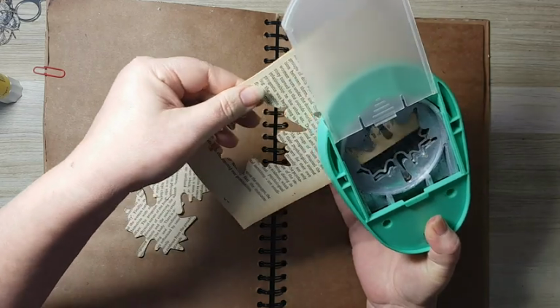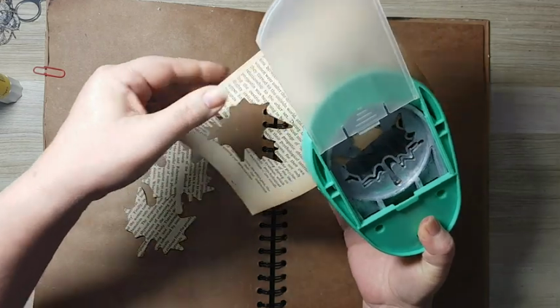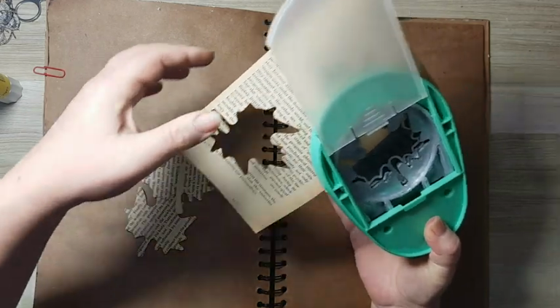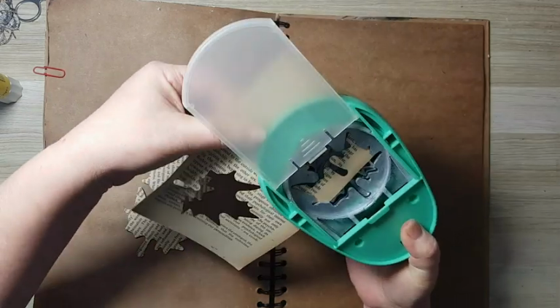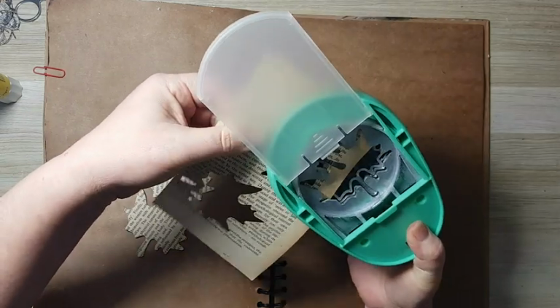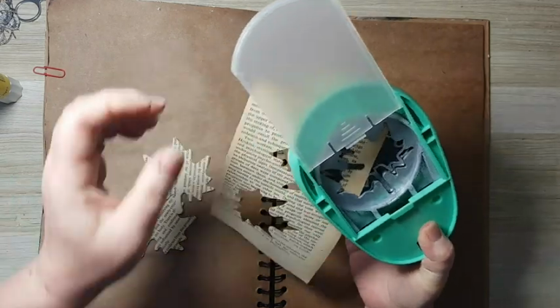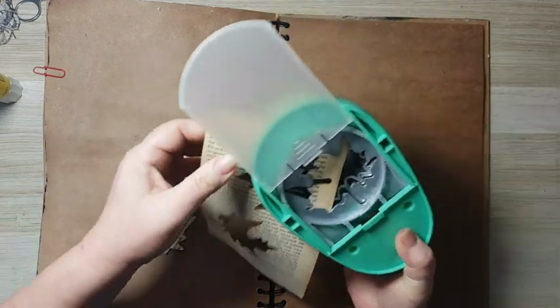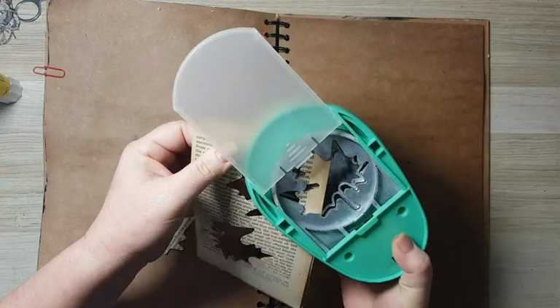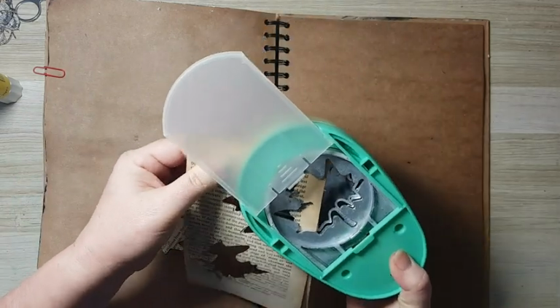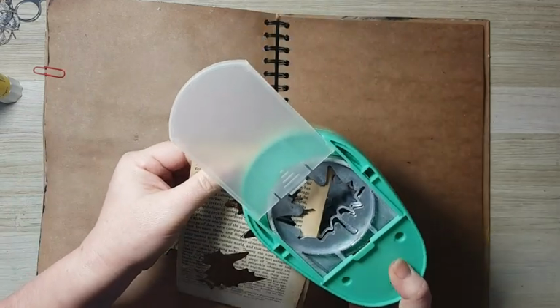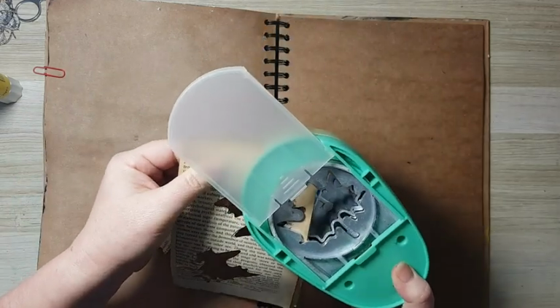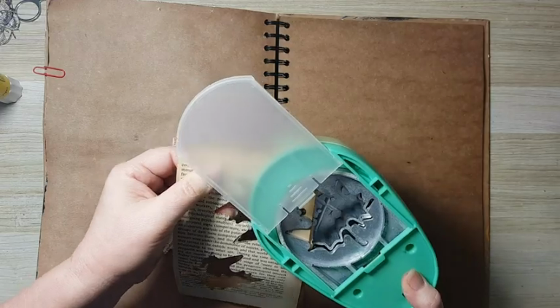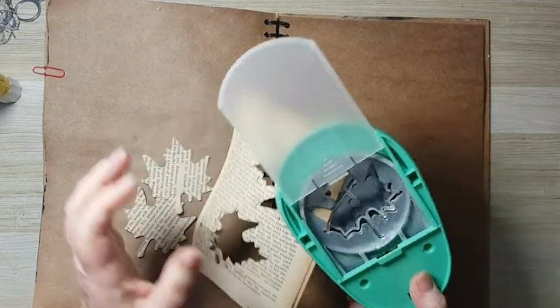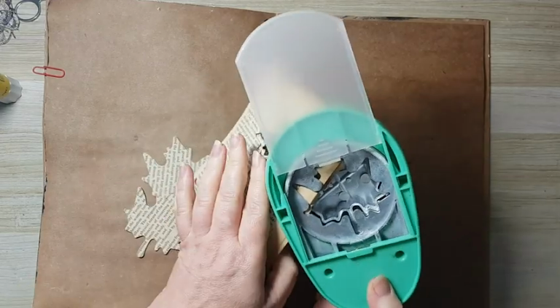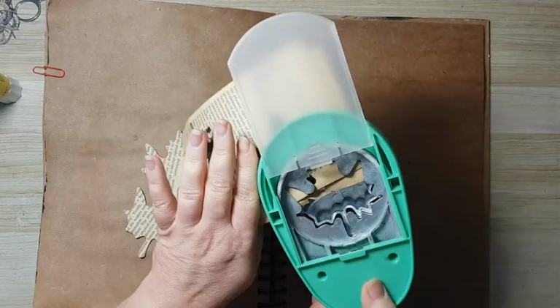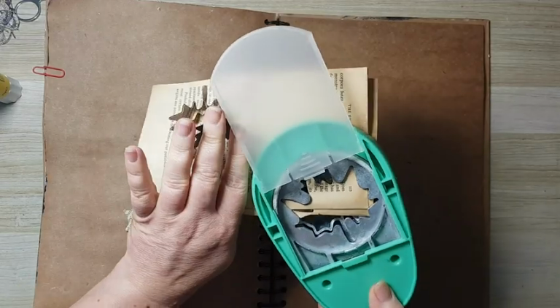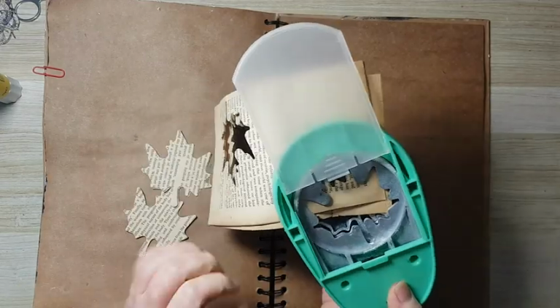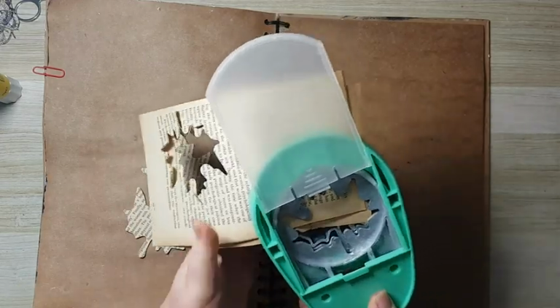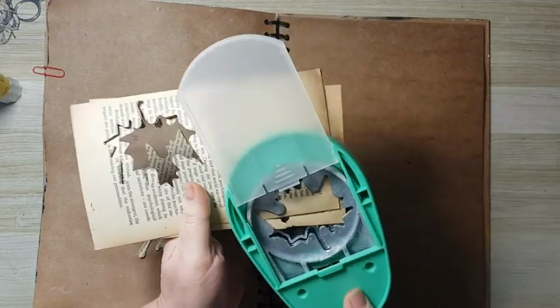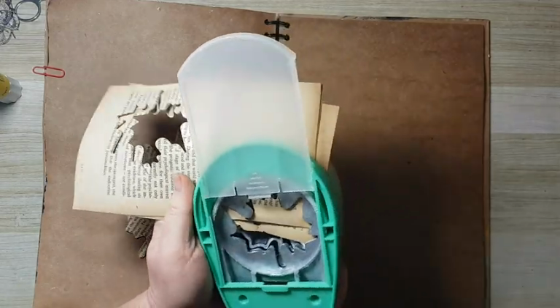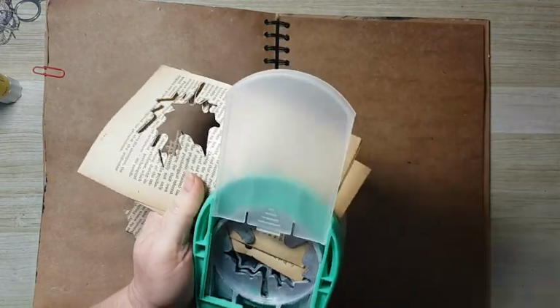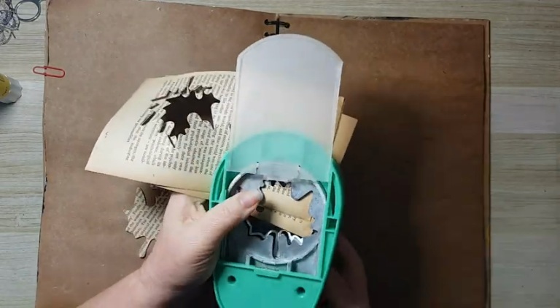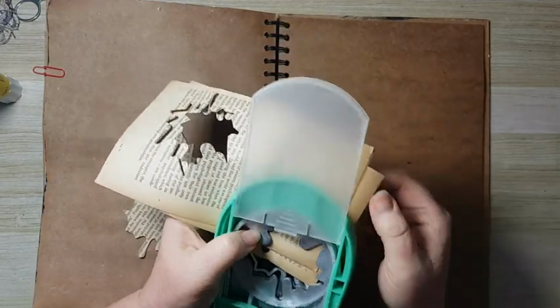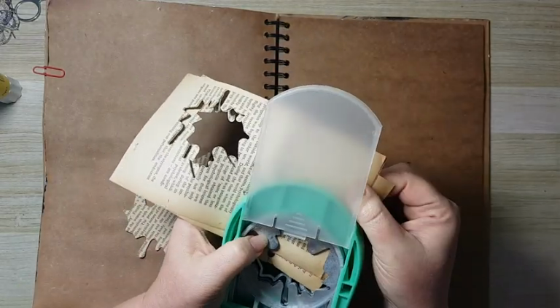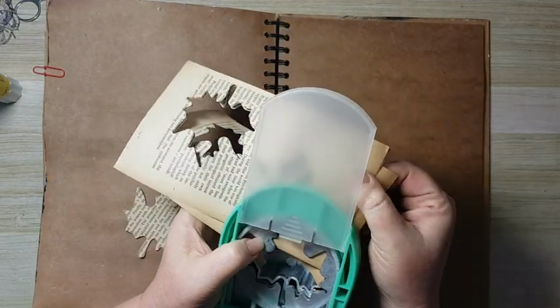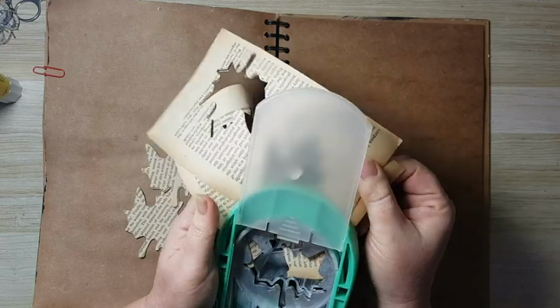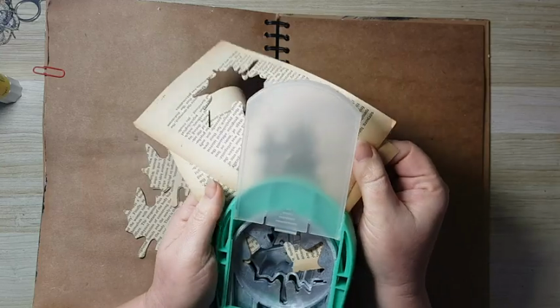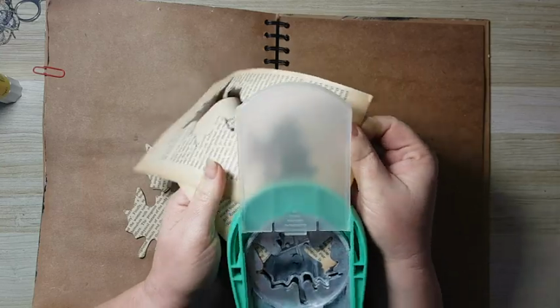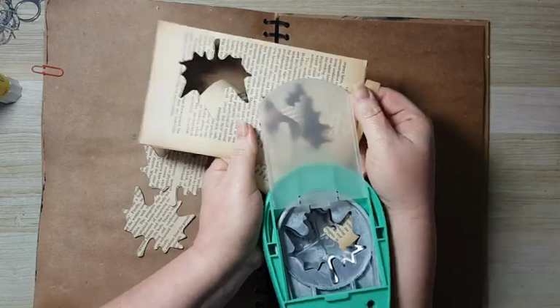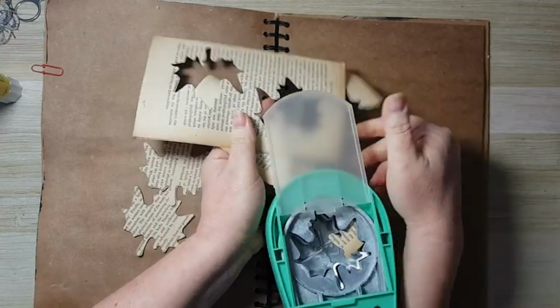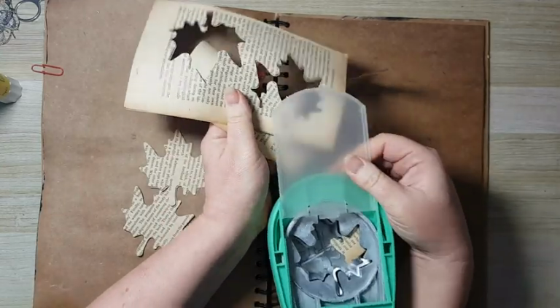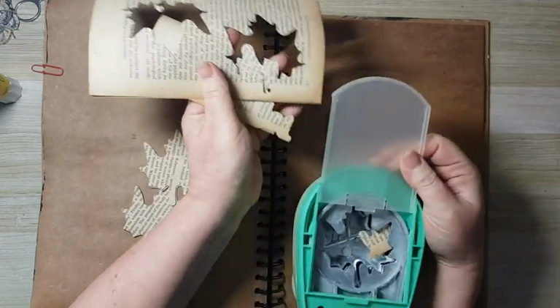I've put three pages in so I will have six leaves.